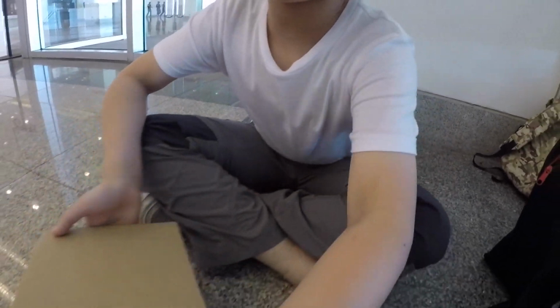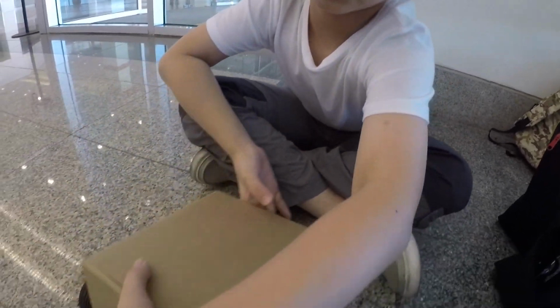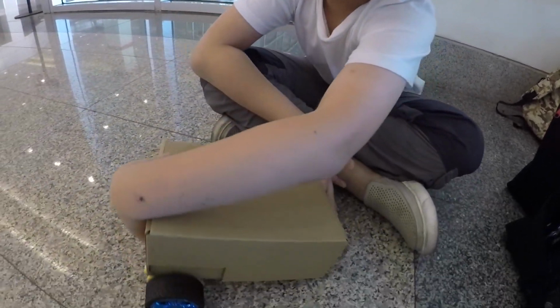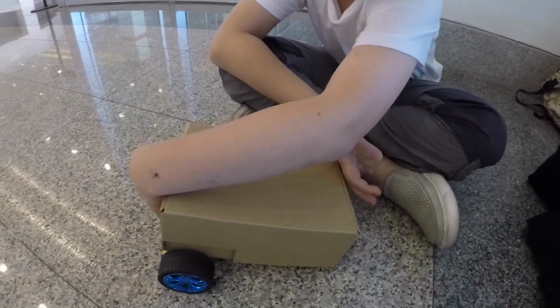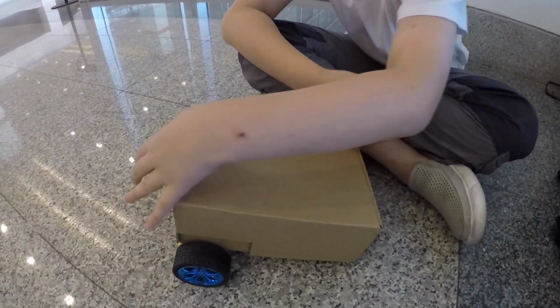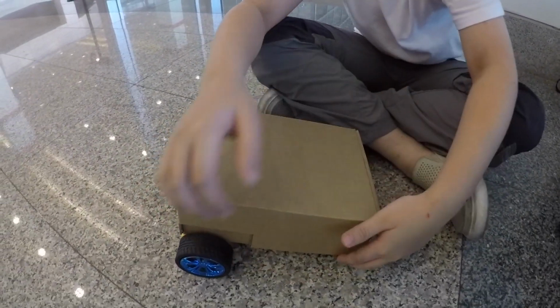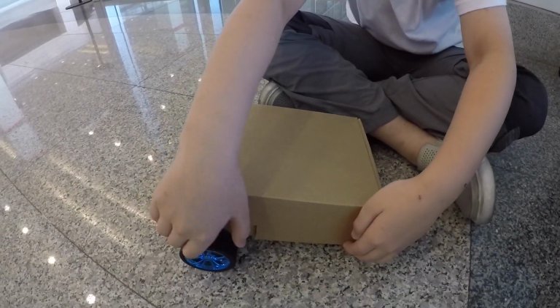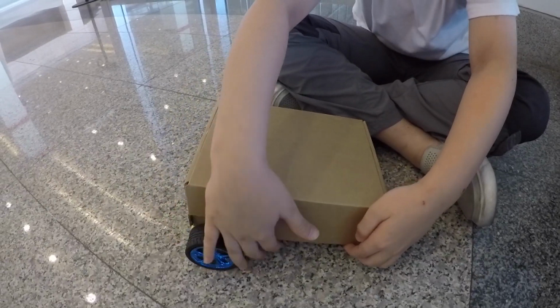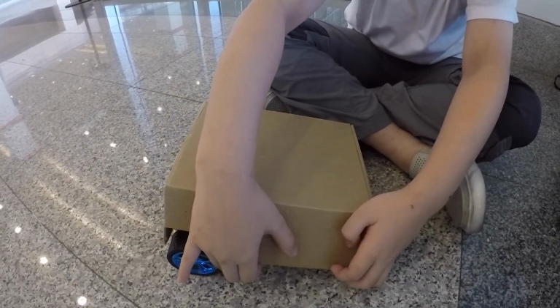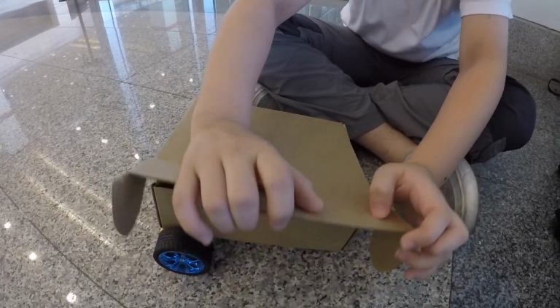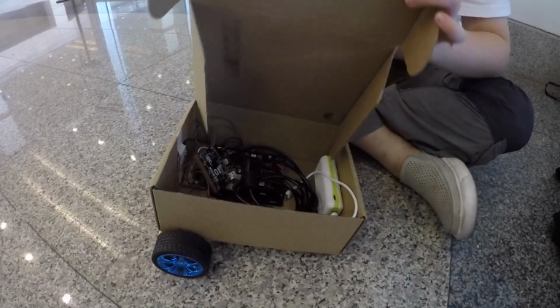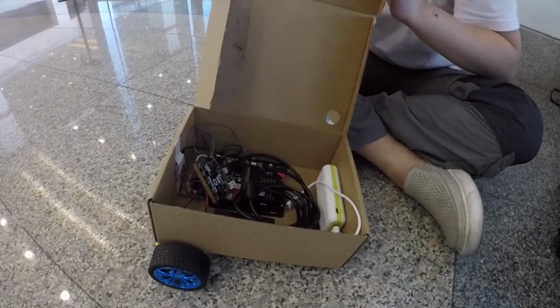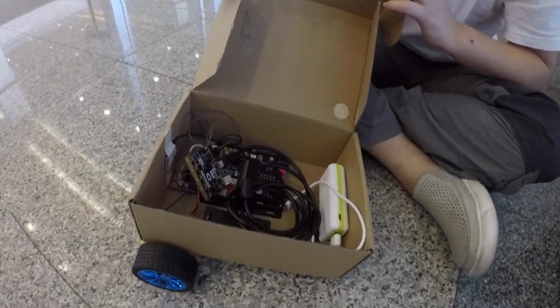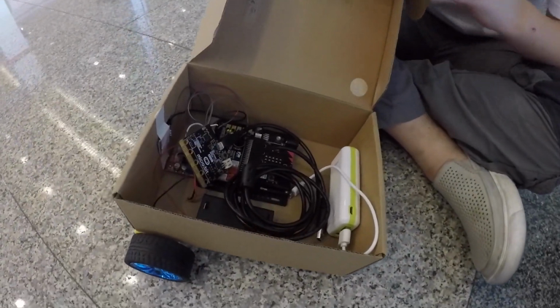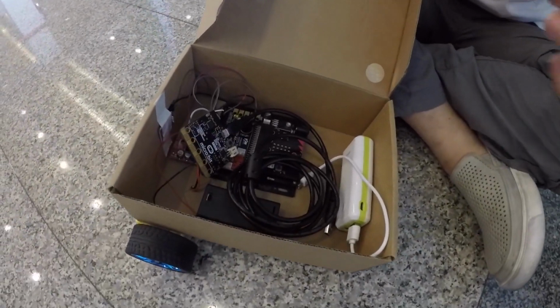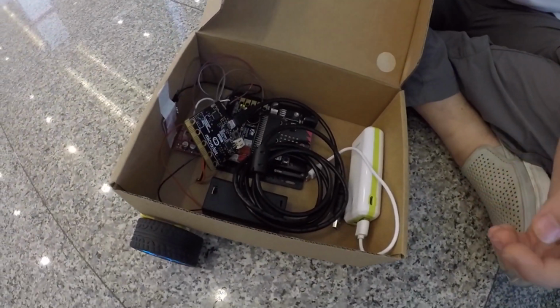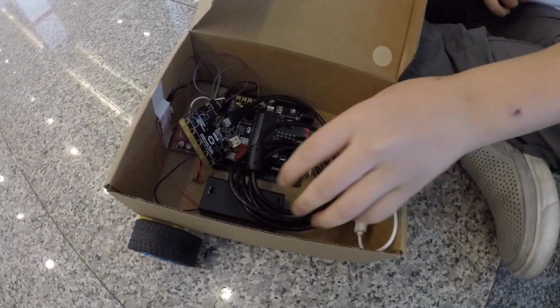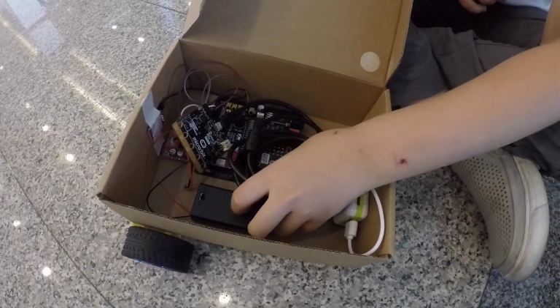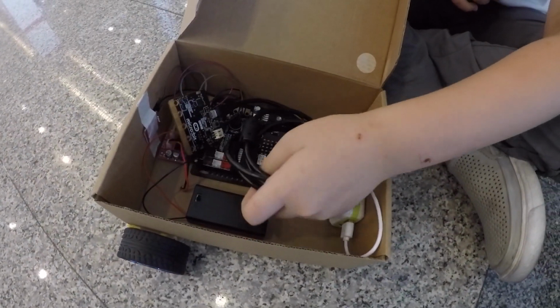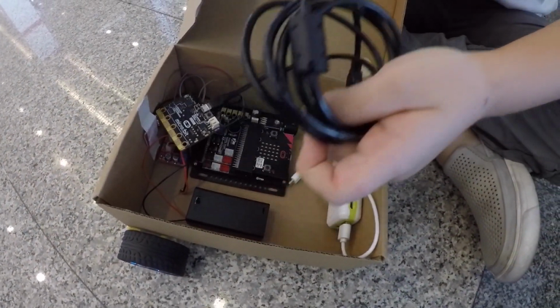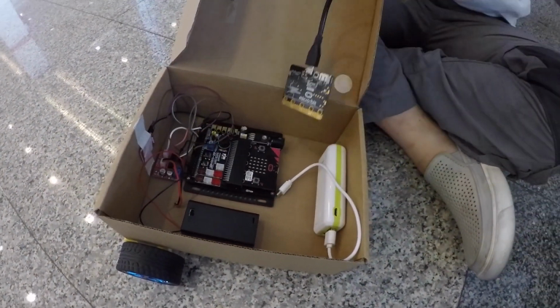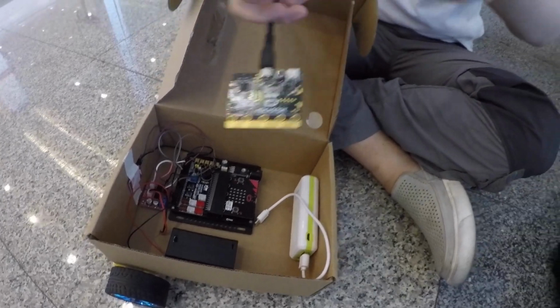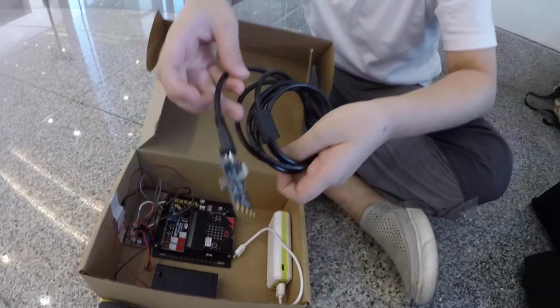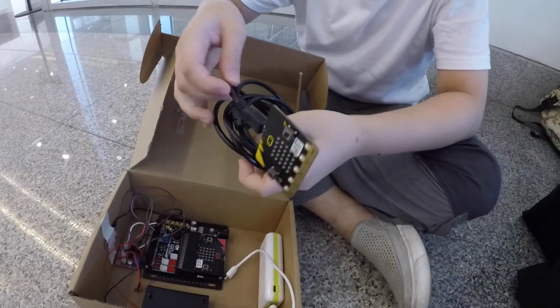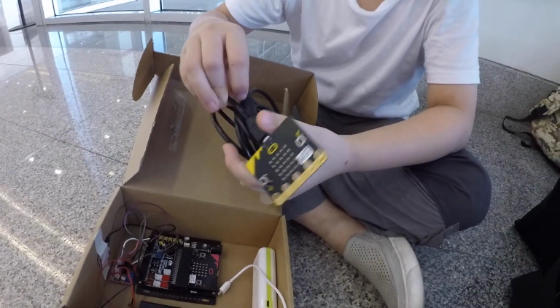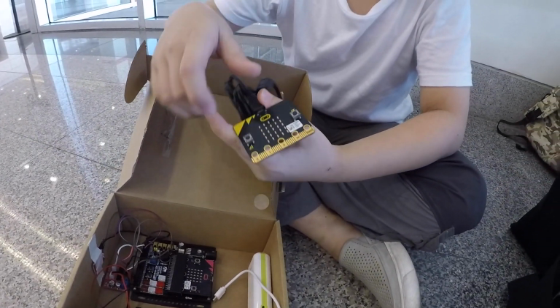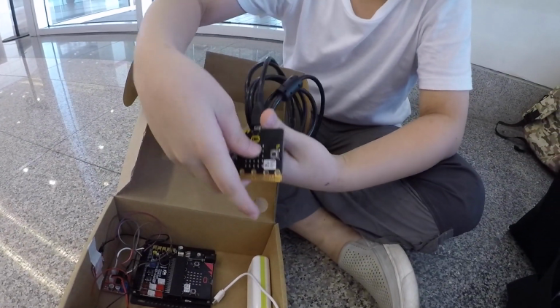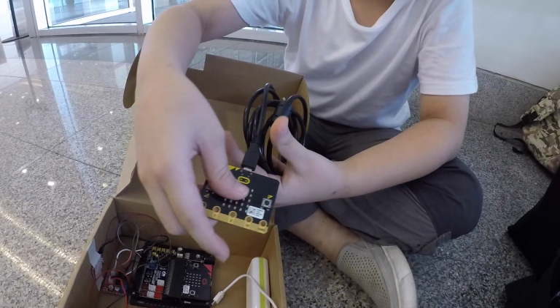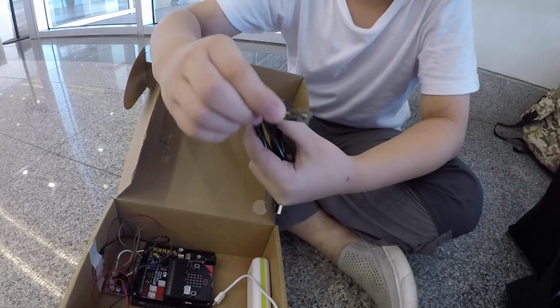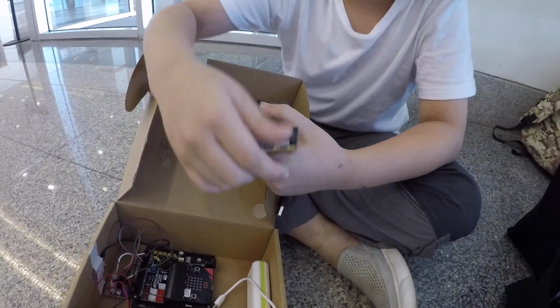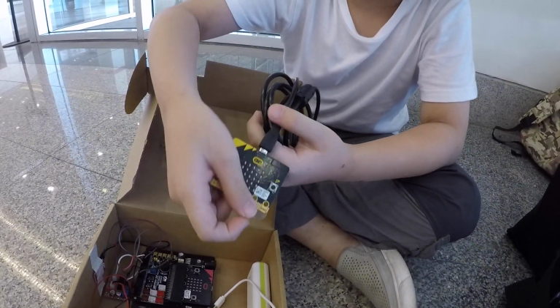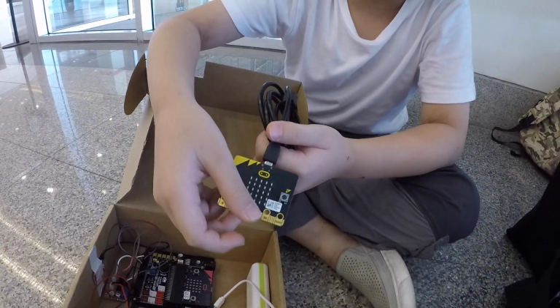Let's see the inner components. Here are the inner components — this is the controller. We can tilt it front, tilt it back.